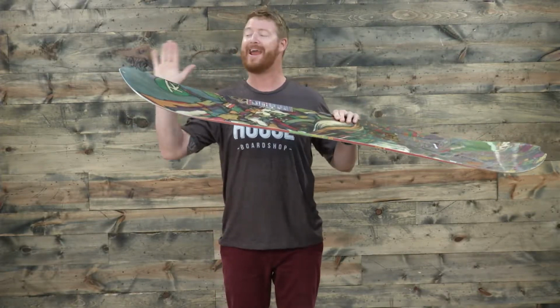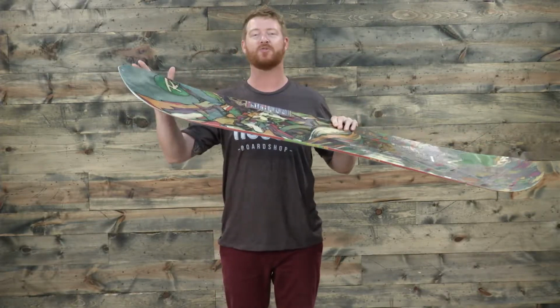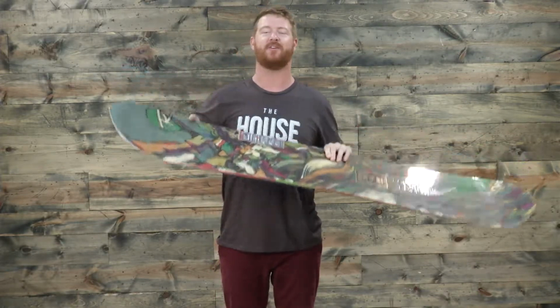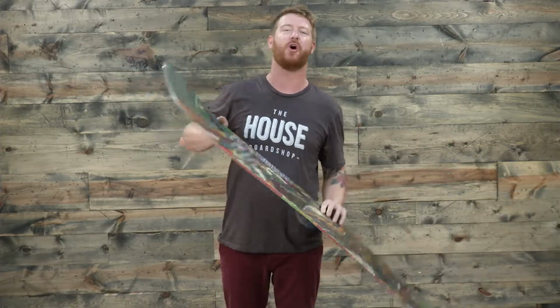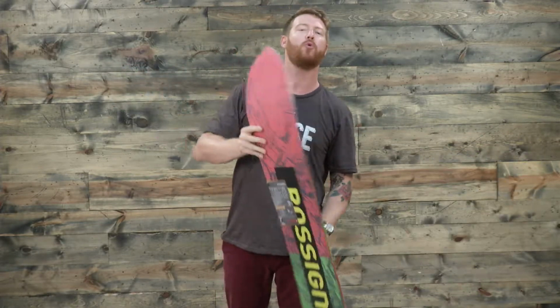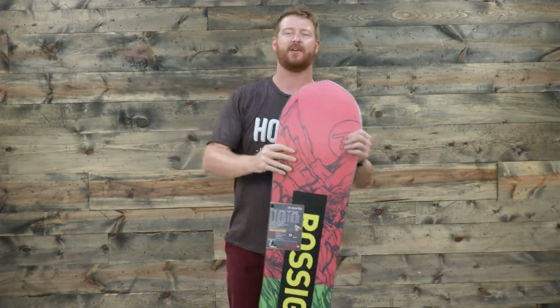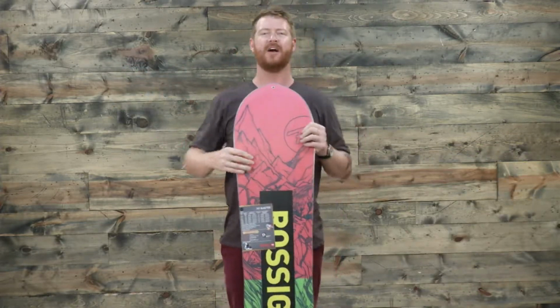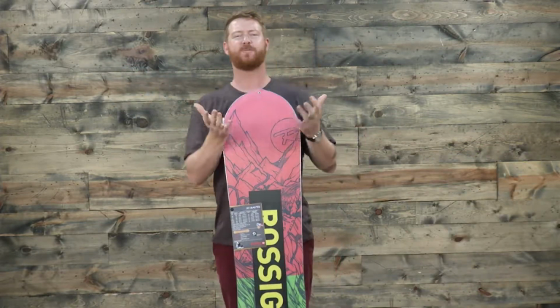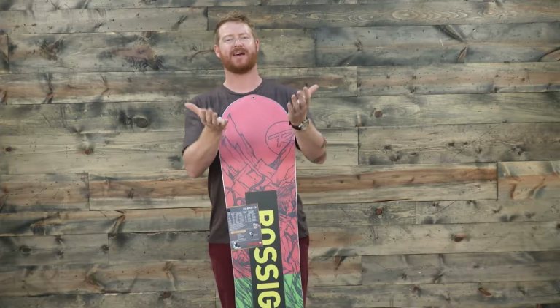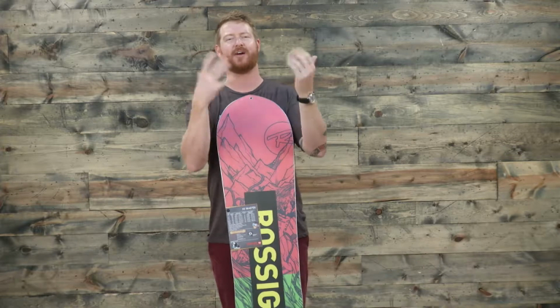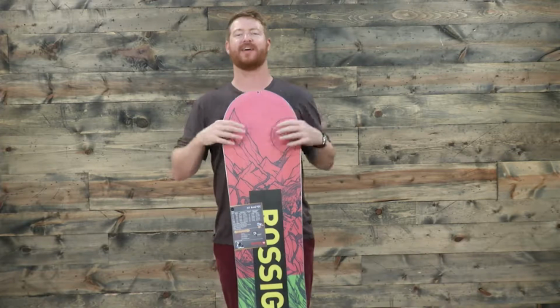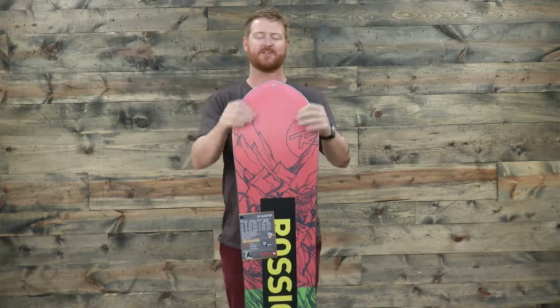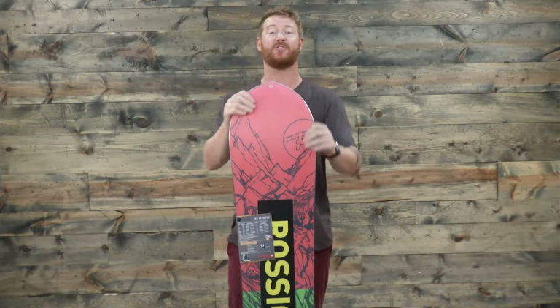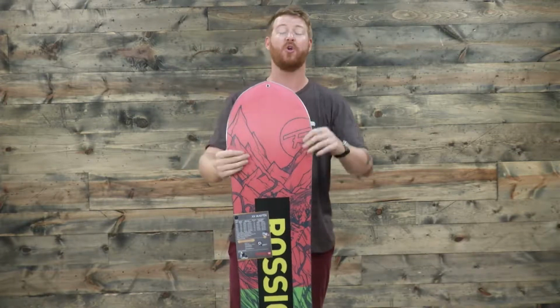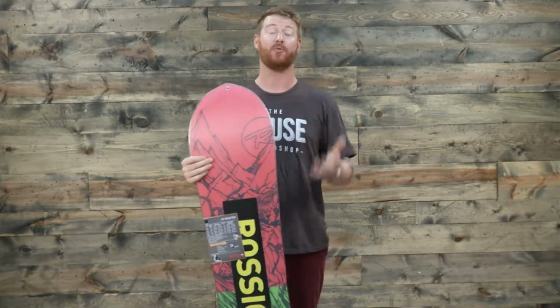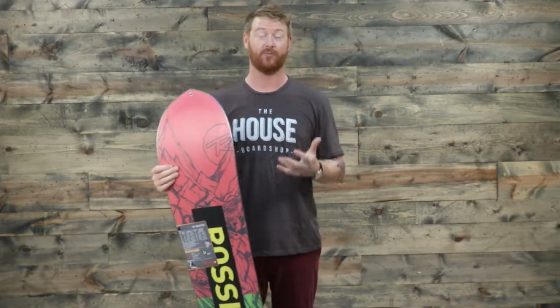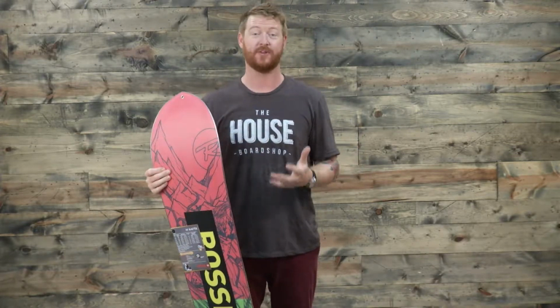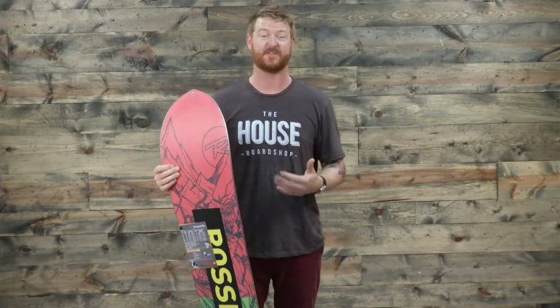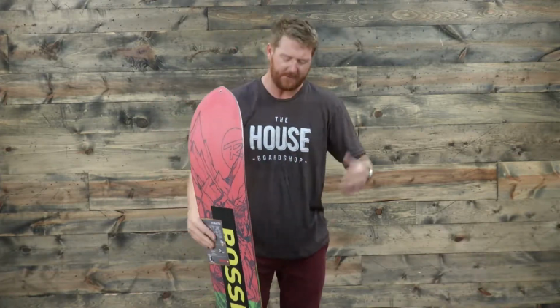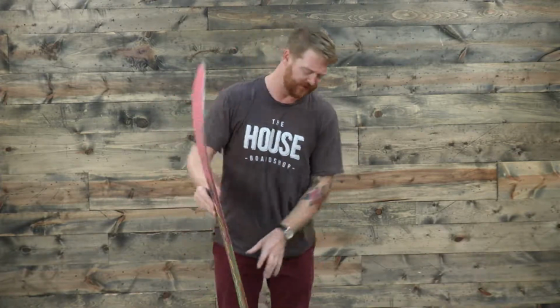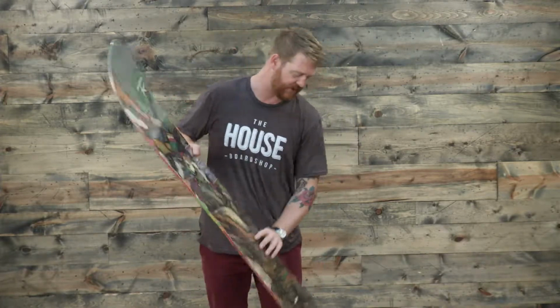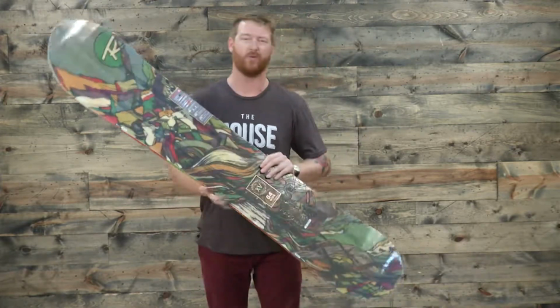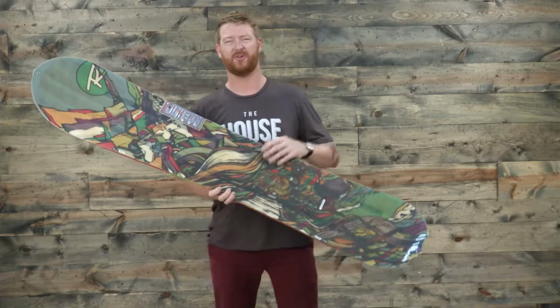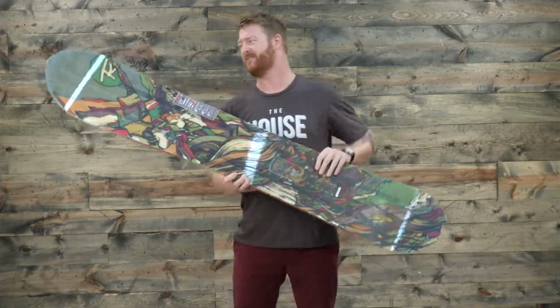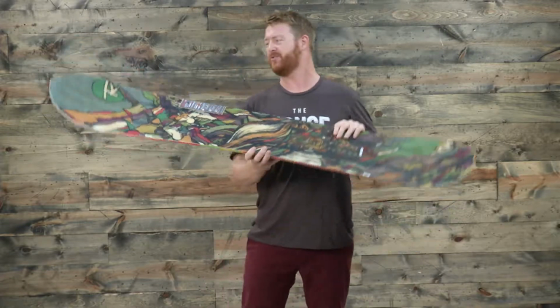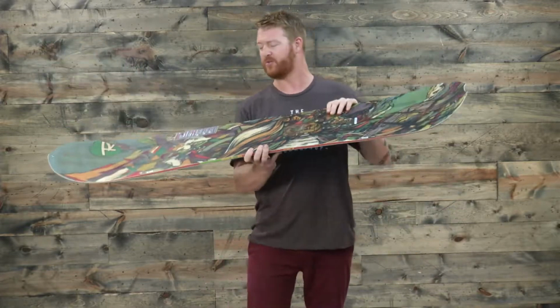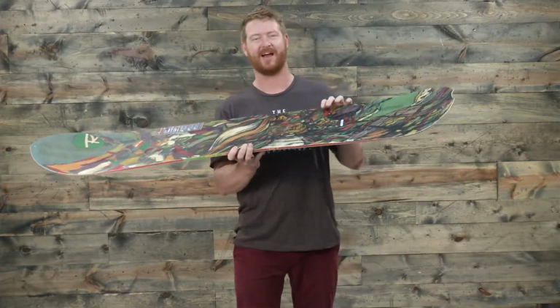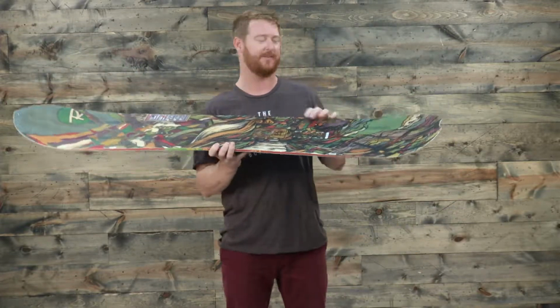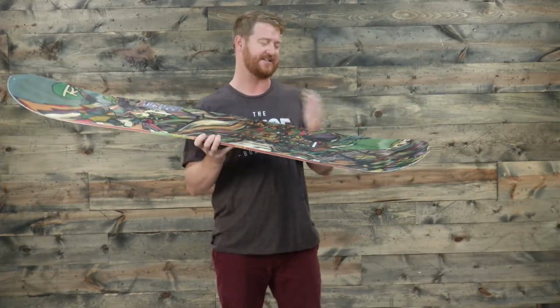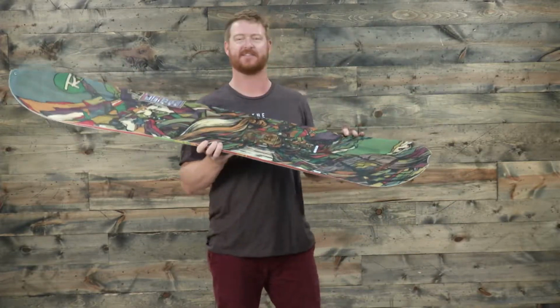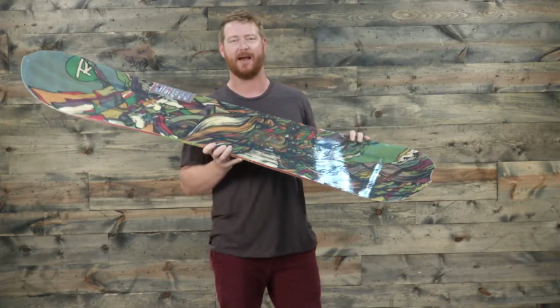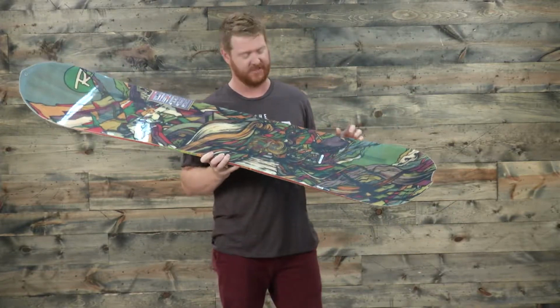The nose and tail feature a roller technology — a spoon style technology that keeps the nose afloat when you're riding really deep stuff. But you really don't have to worry about your nose diving deep because that stance is set back so much.